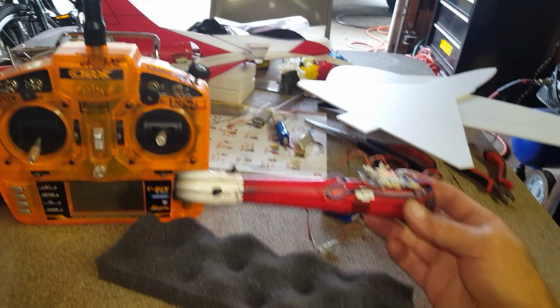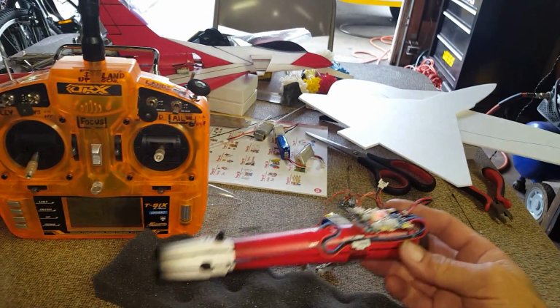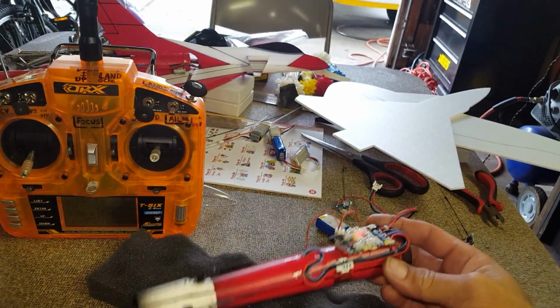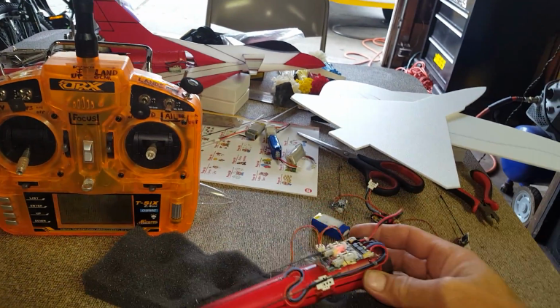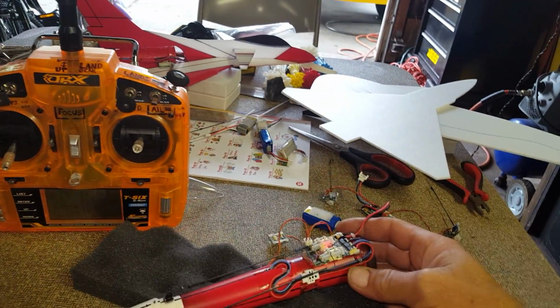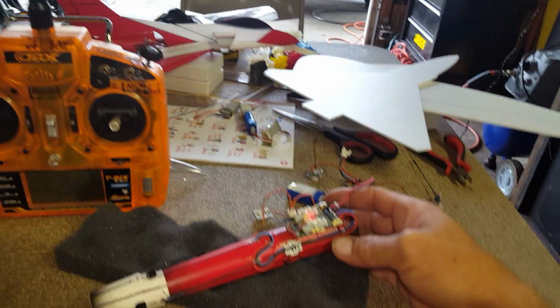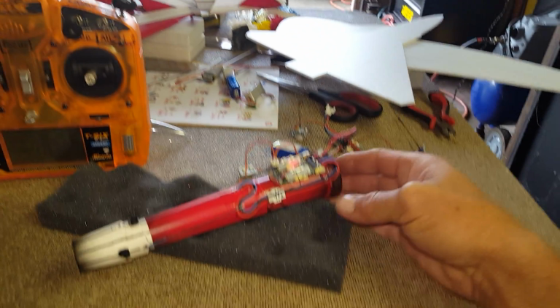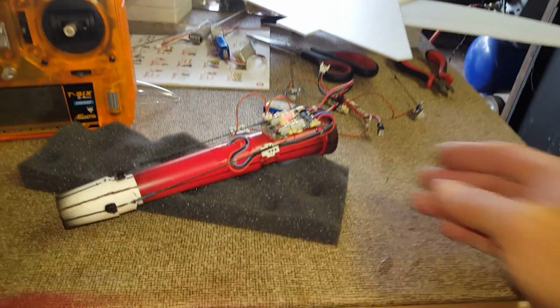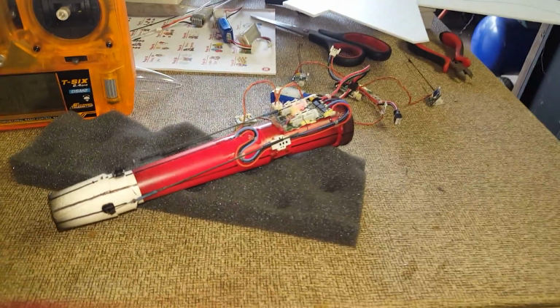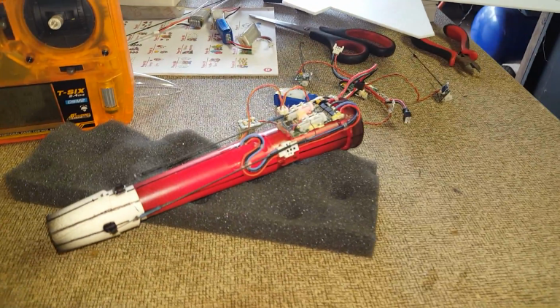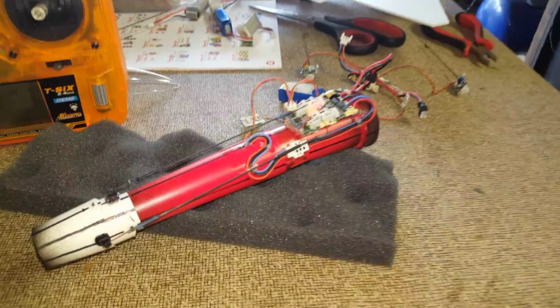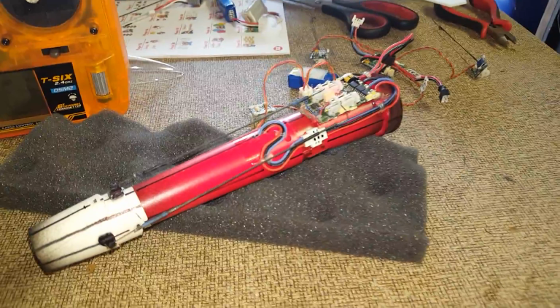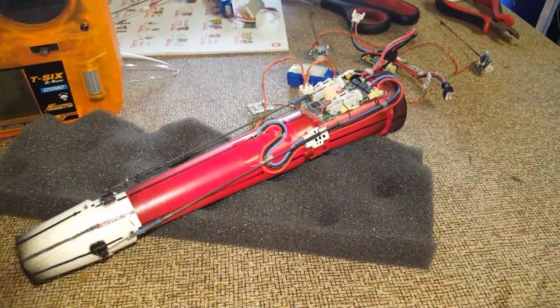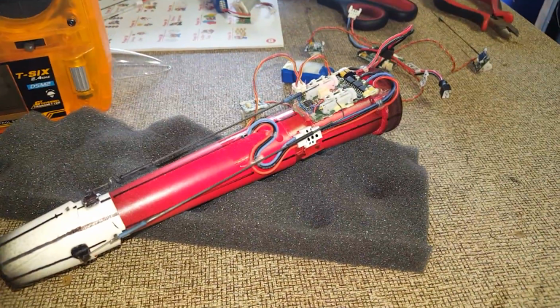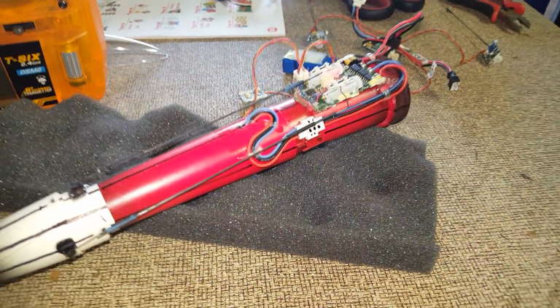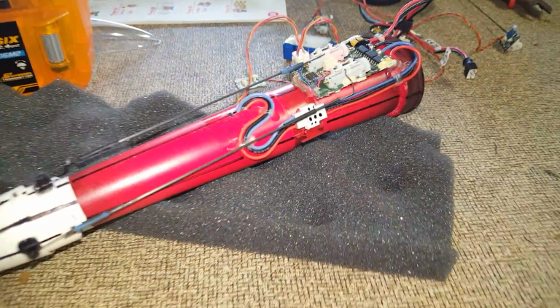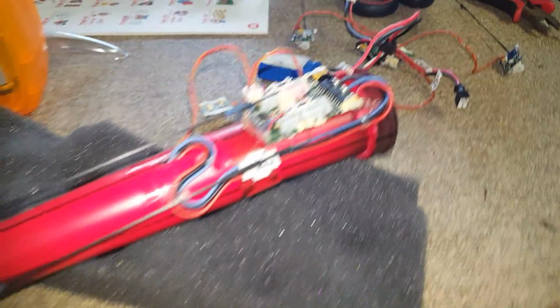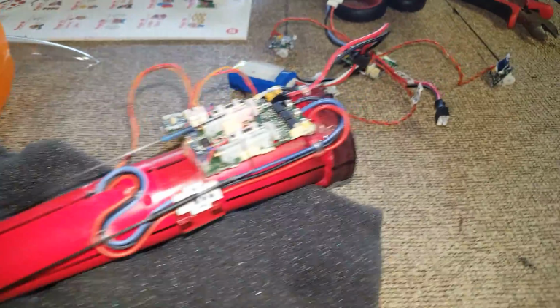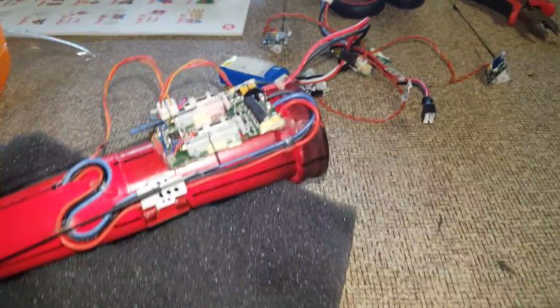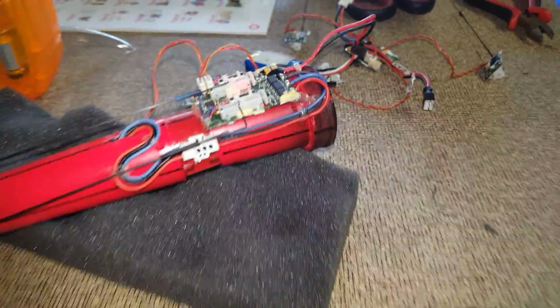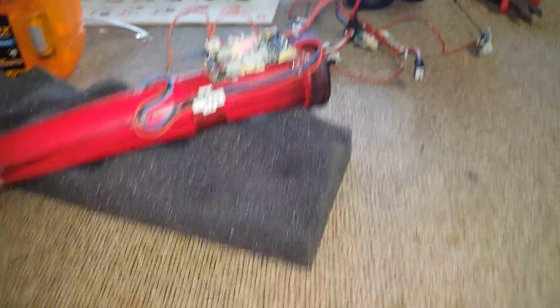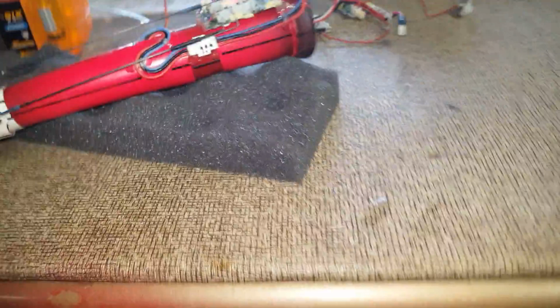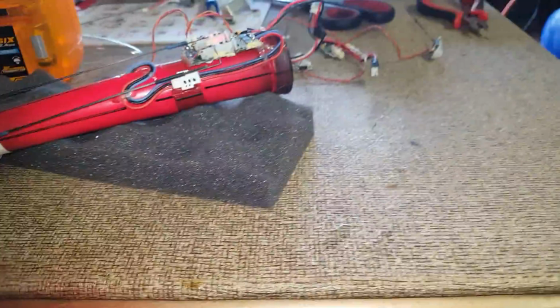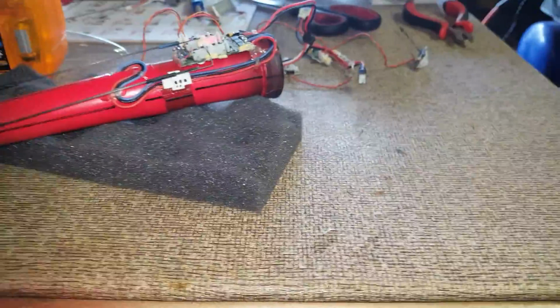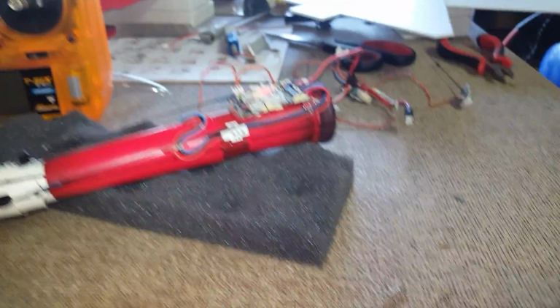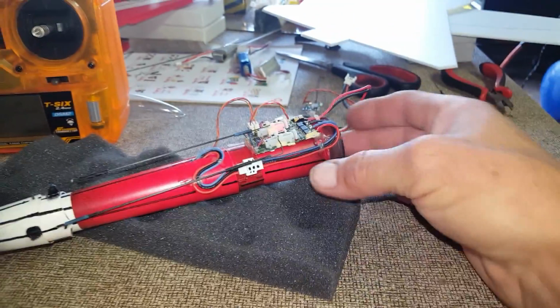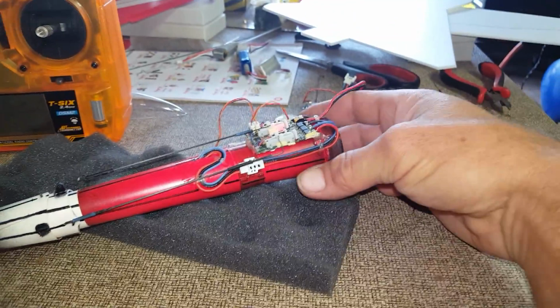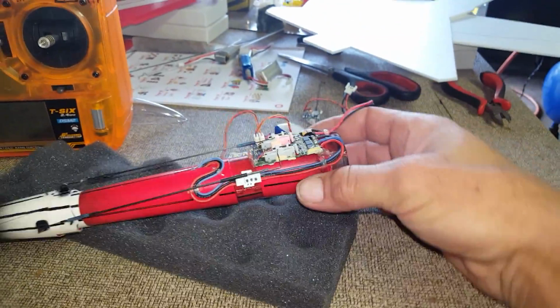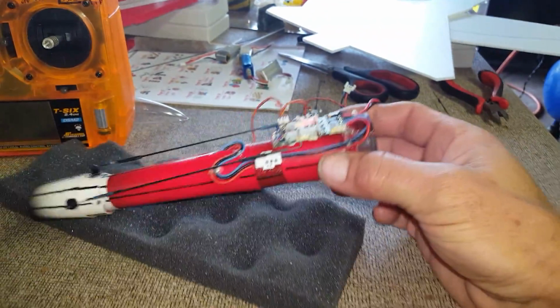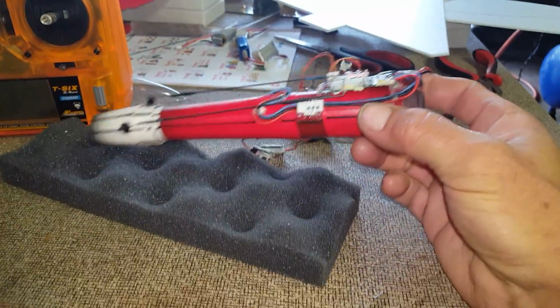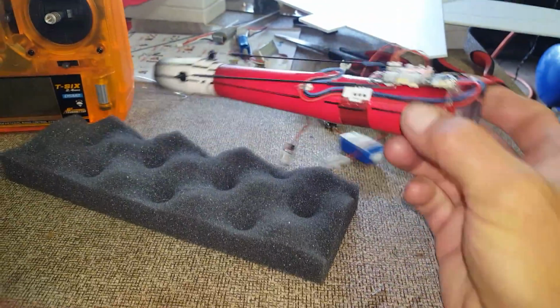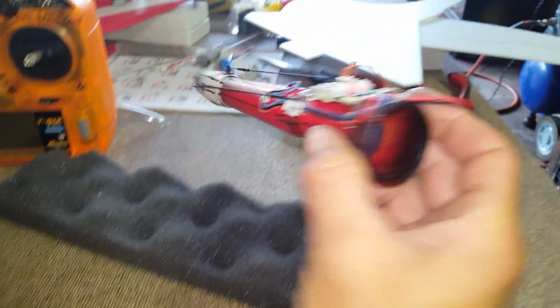It should be pretty stable when I come in and do some high alpha. Let me show you the inside of the EDF unit.